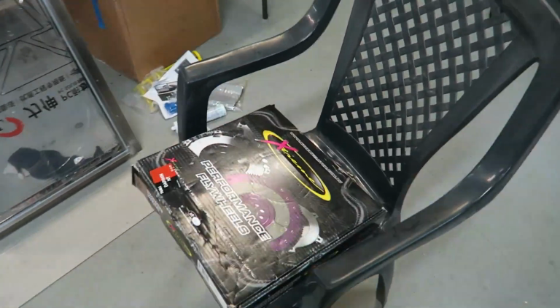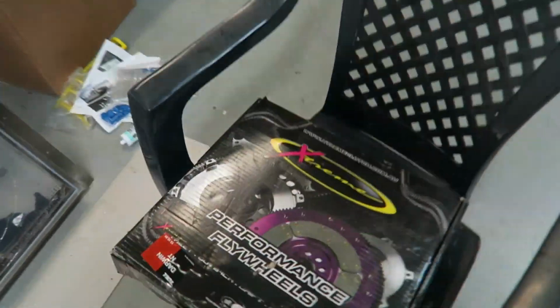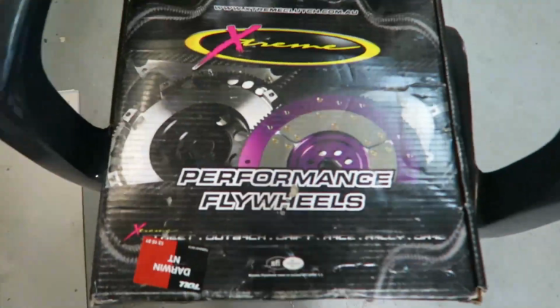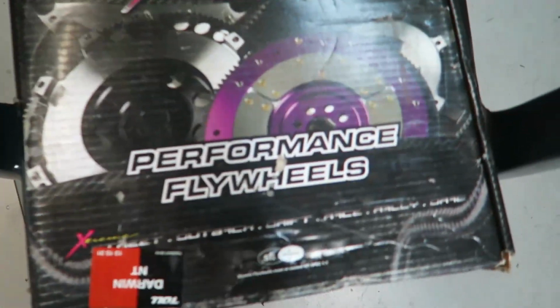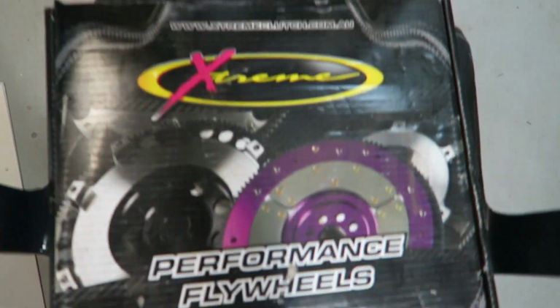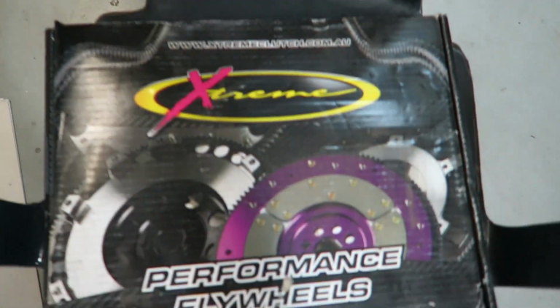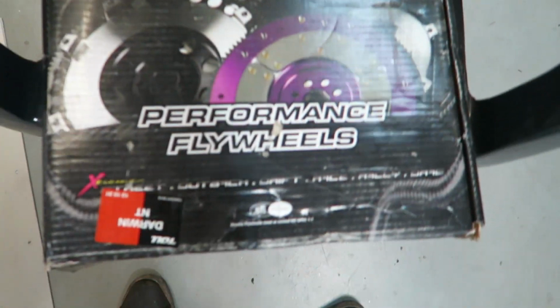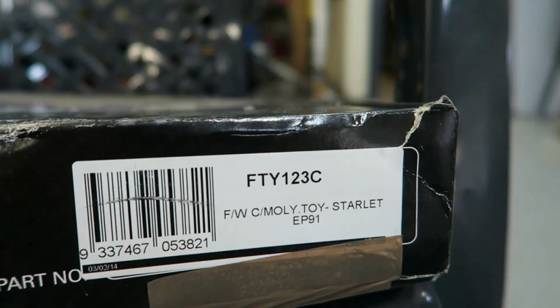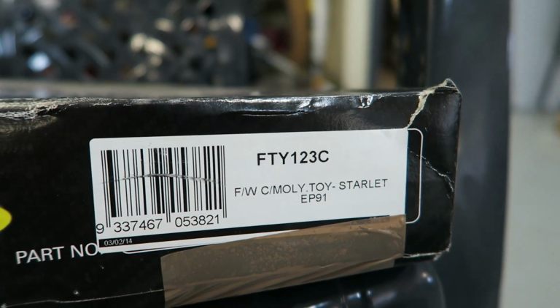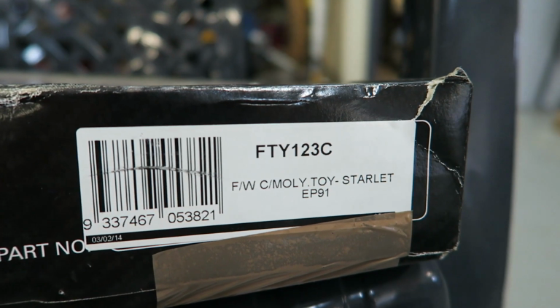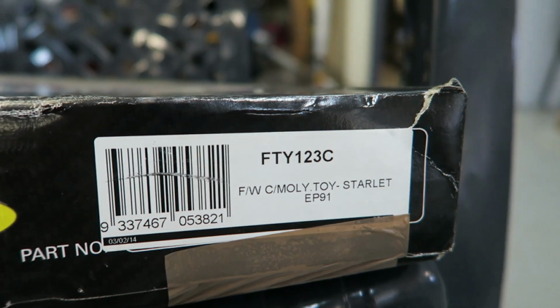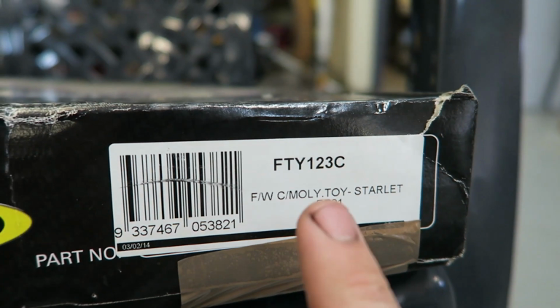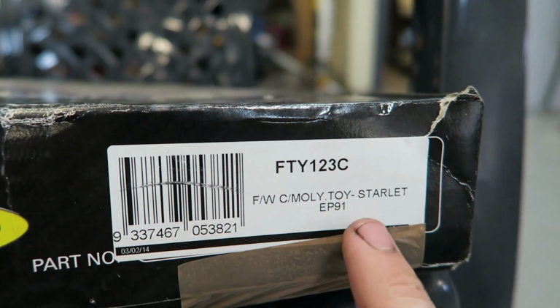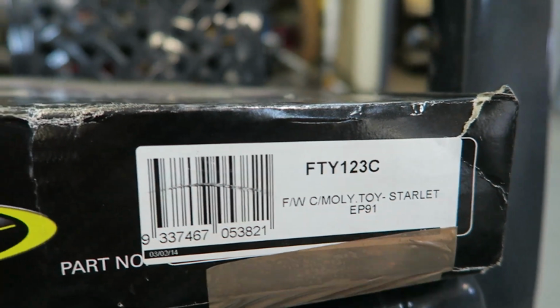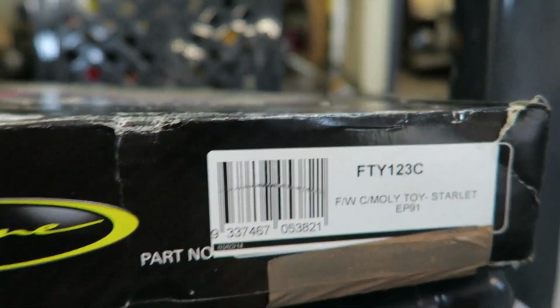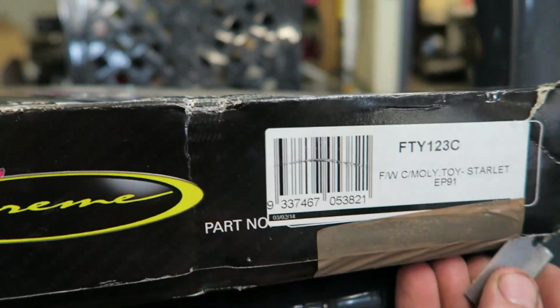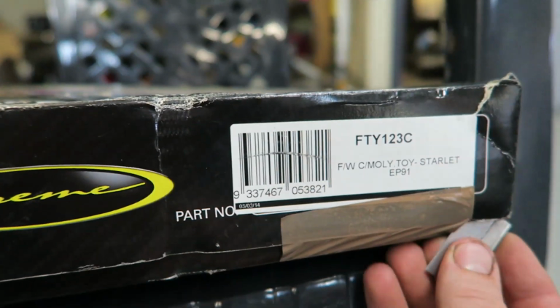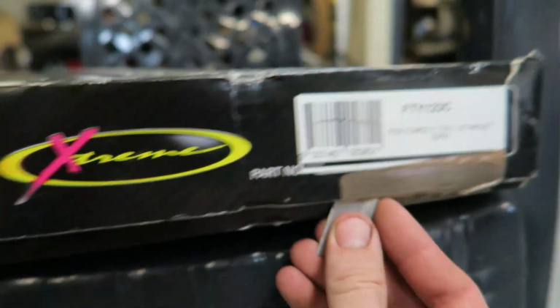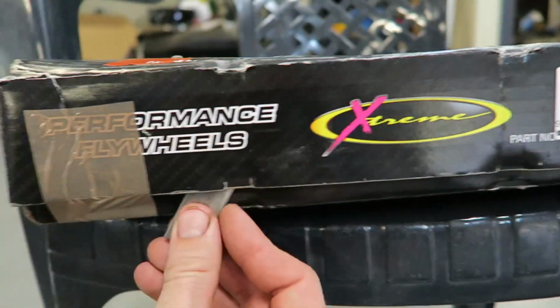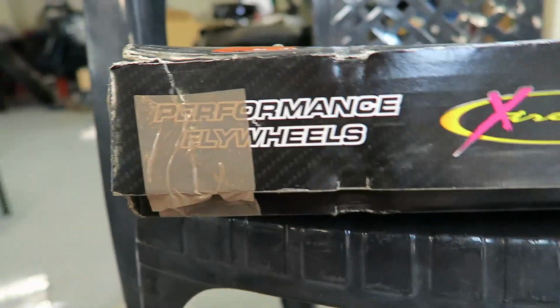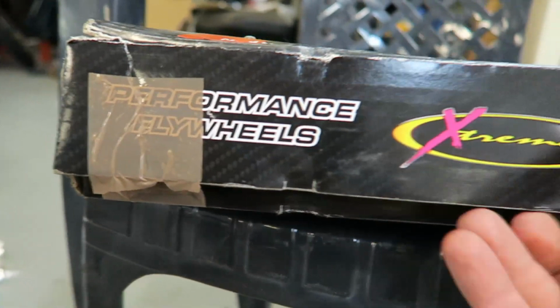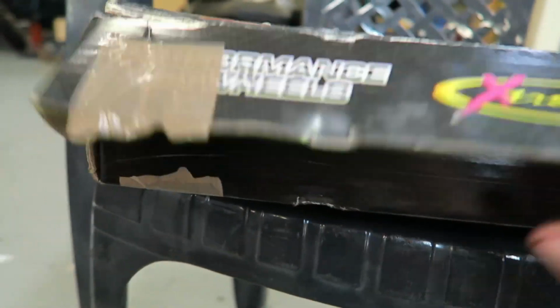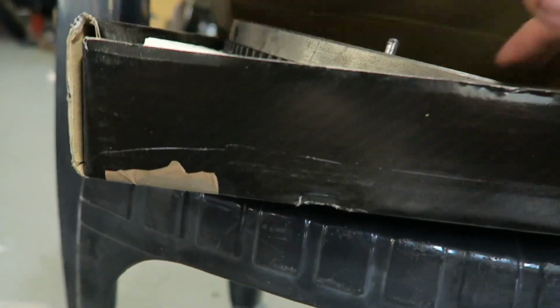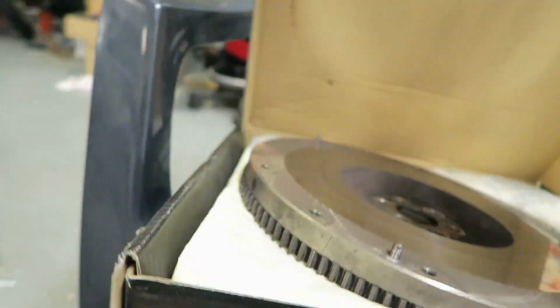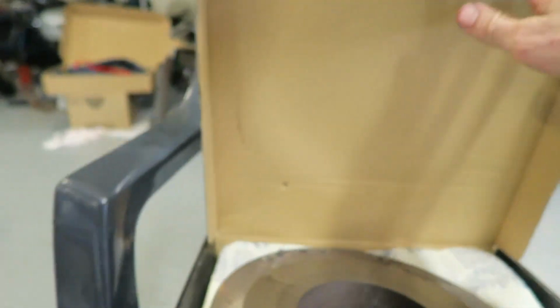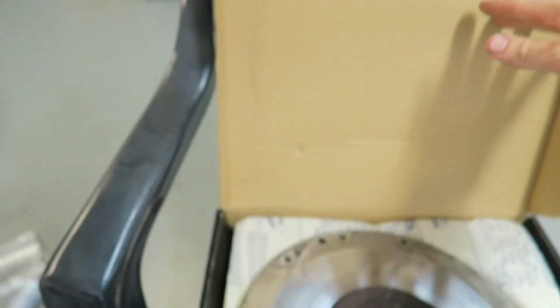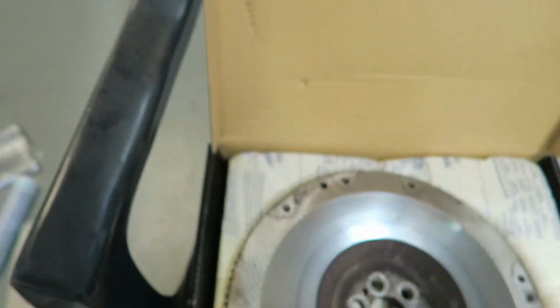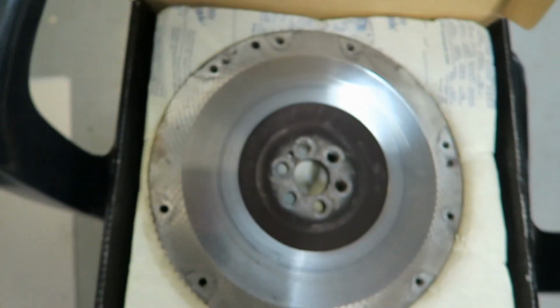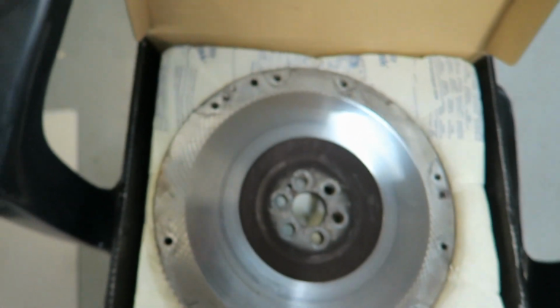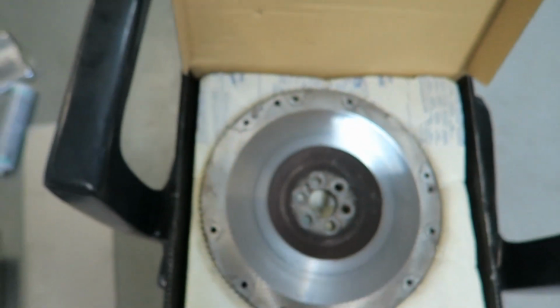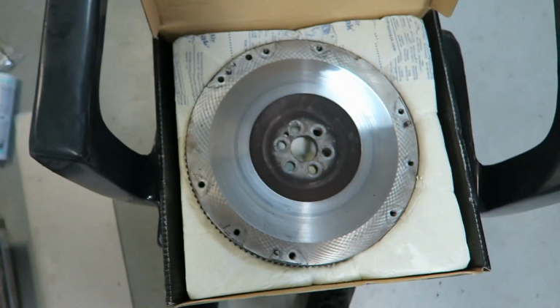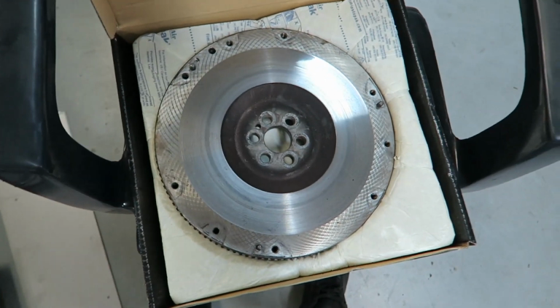The new flywheel has arrived. Before I even get this out of the box, let me try to start the EP91. EP91s came out with a 4E engine.